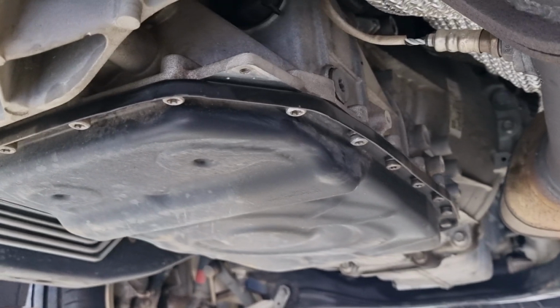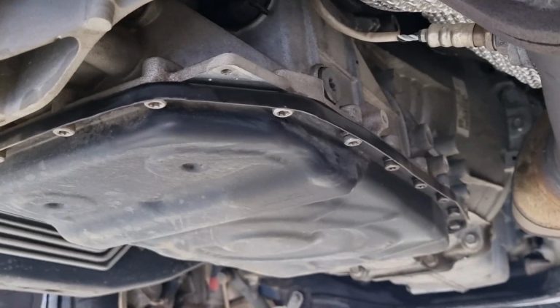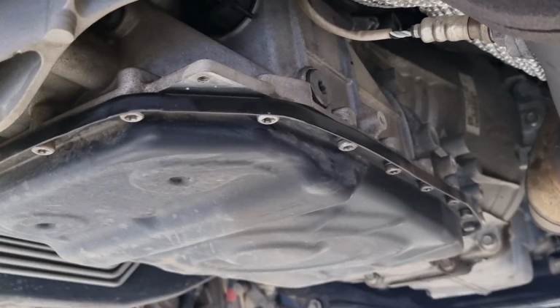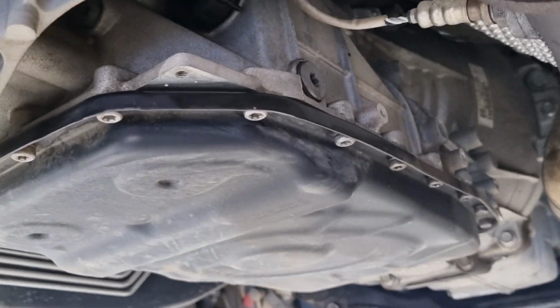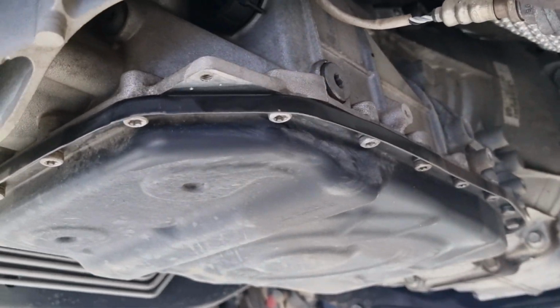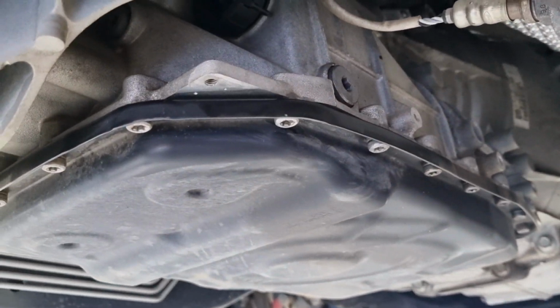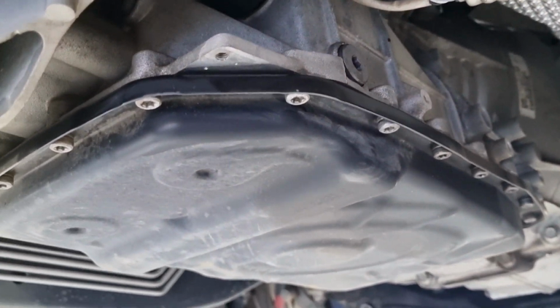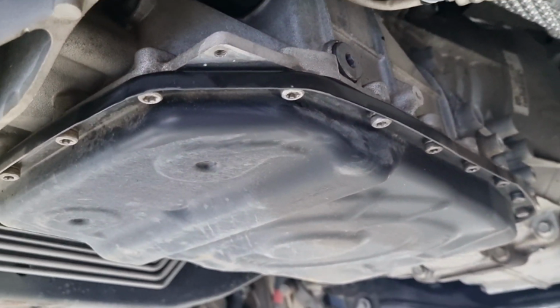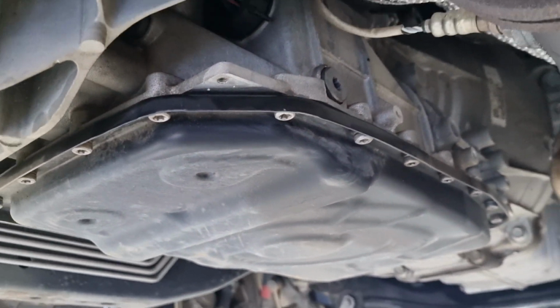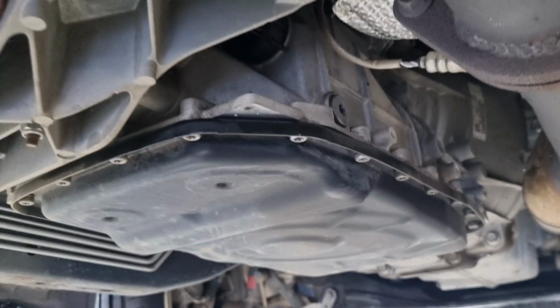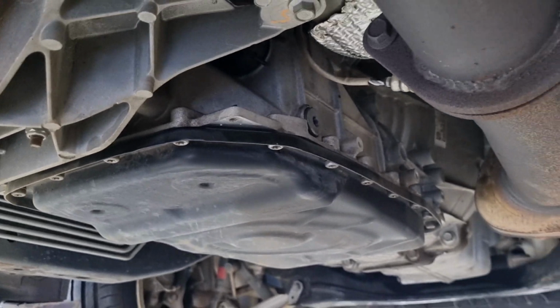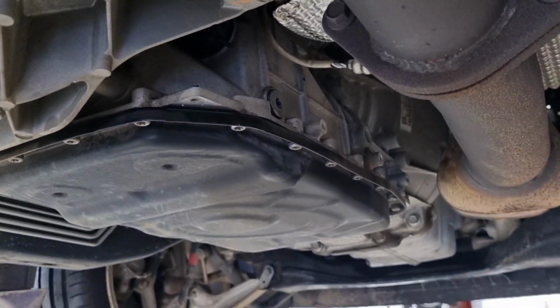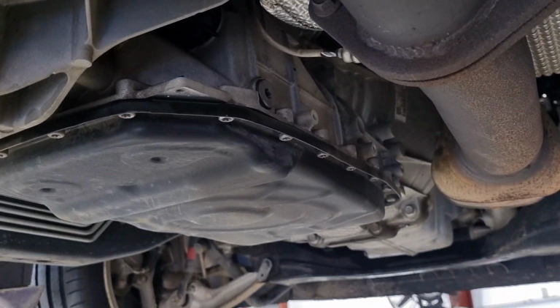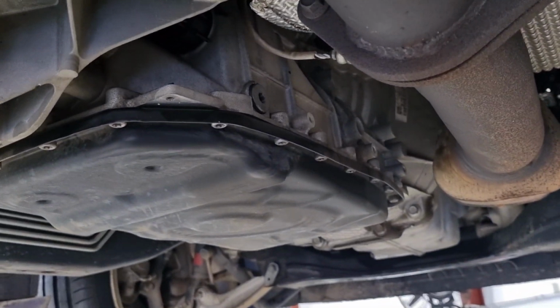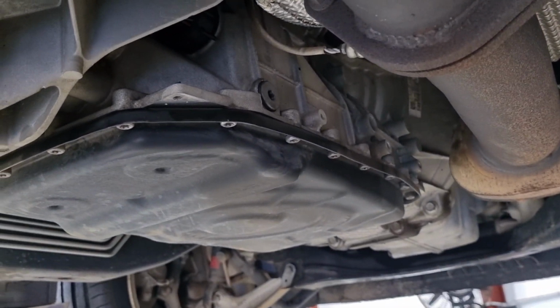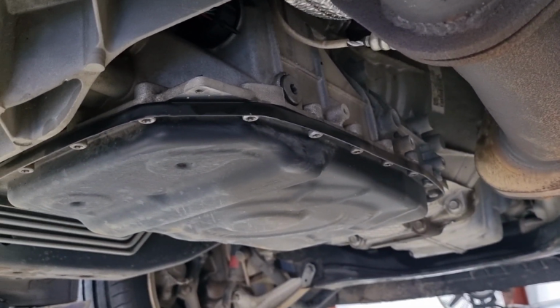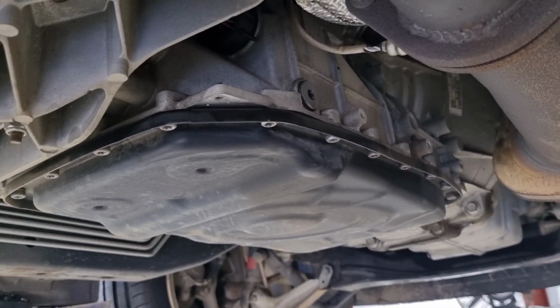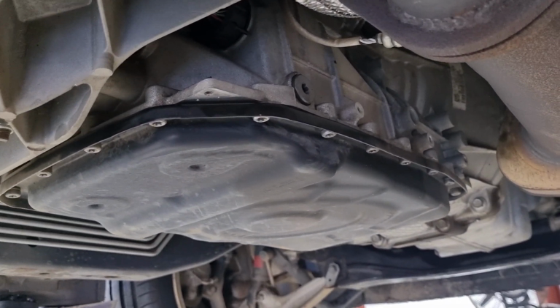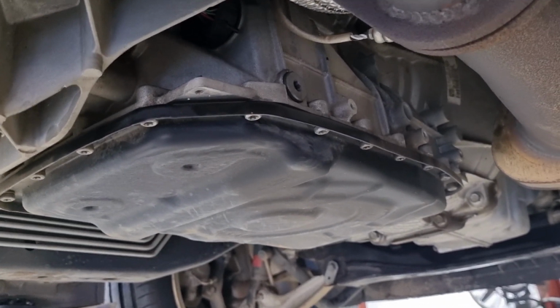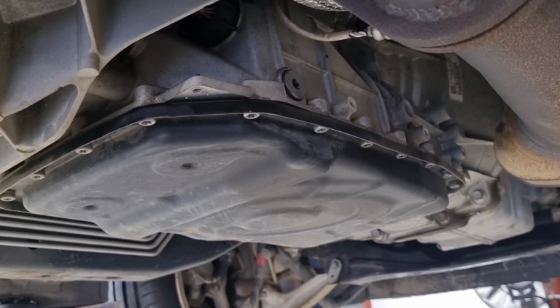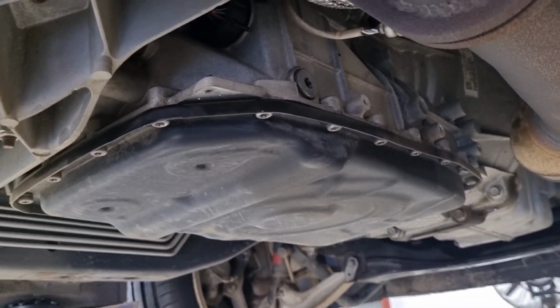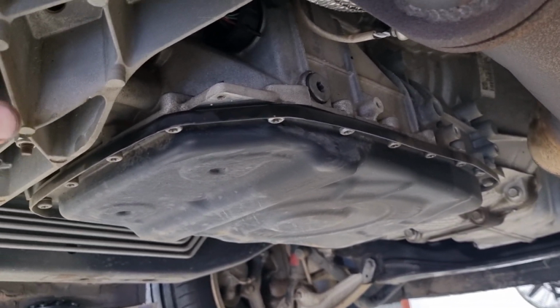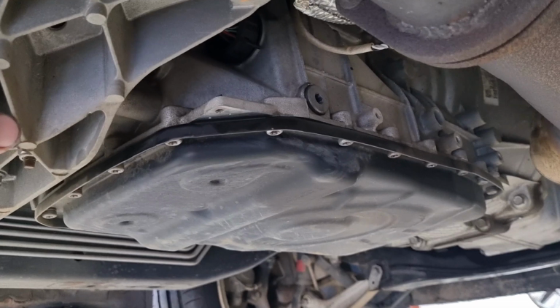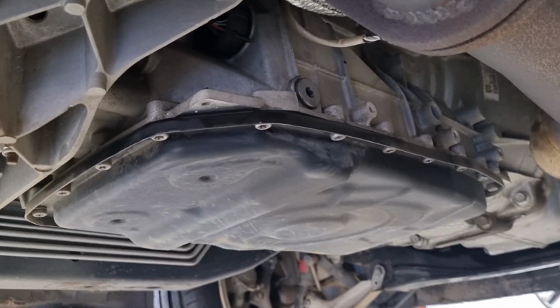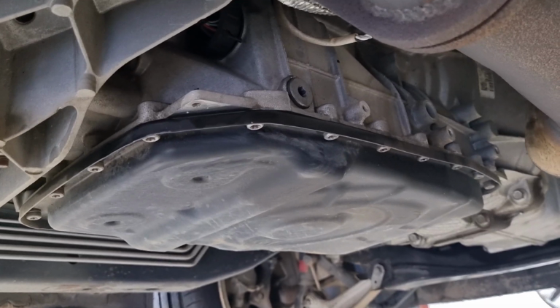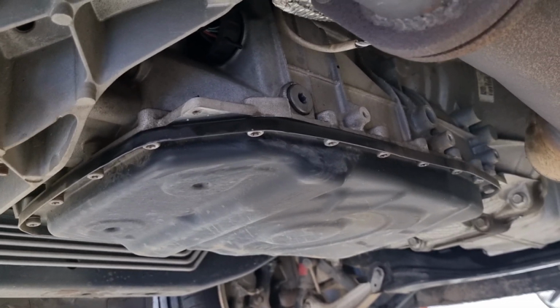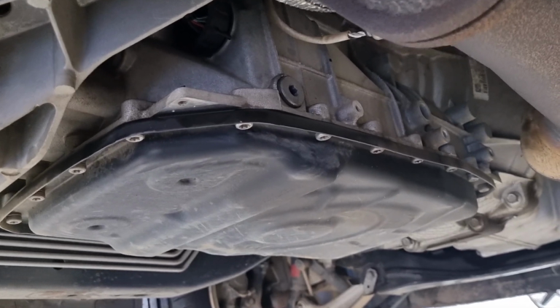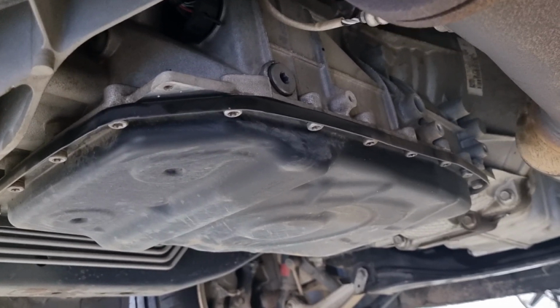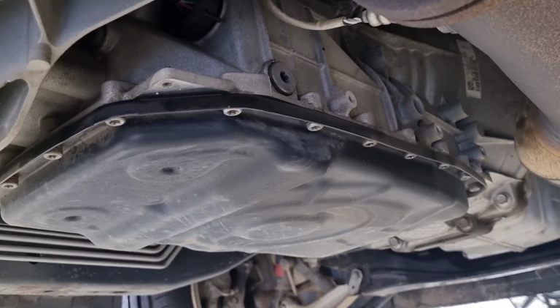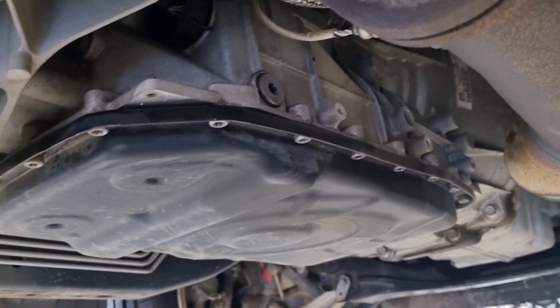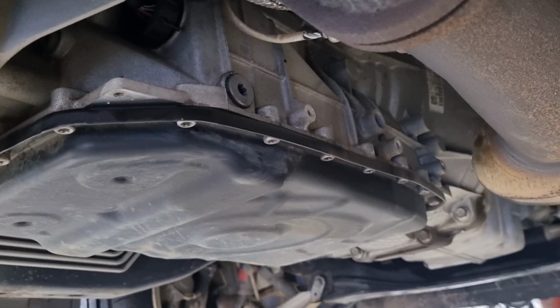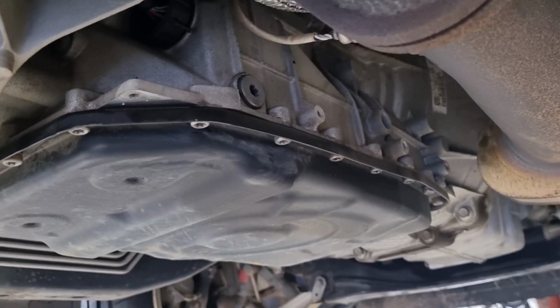Hey guys, thanks for tuning in to another episode of Jack's Mechanics. Just going to show you how to service this gearbox. This gearbox is made by ZF and the code is 6HP26.